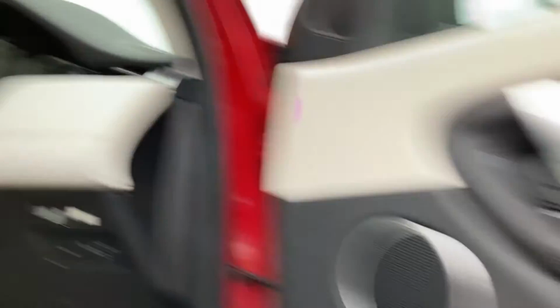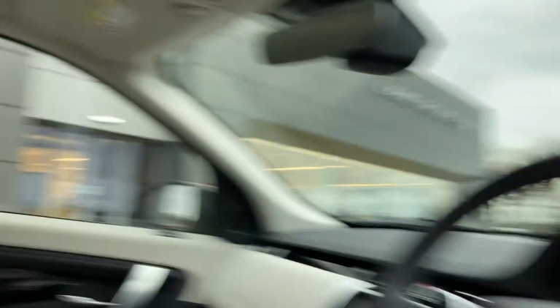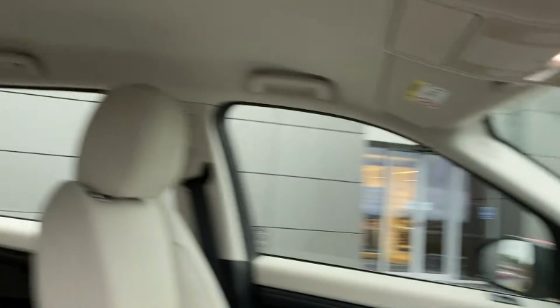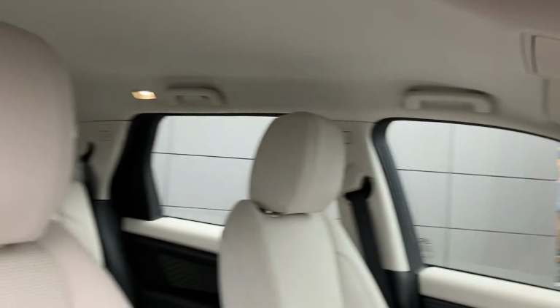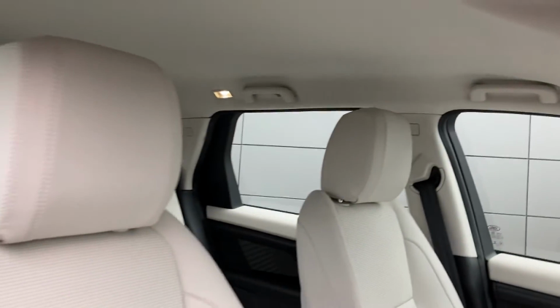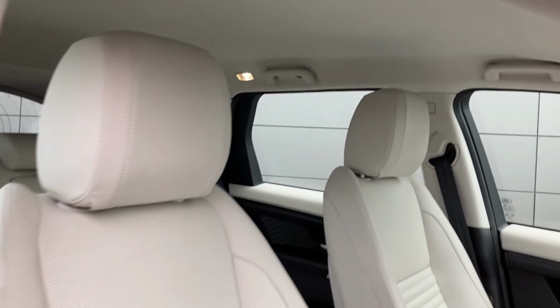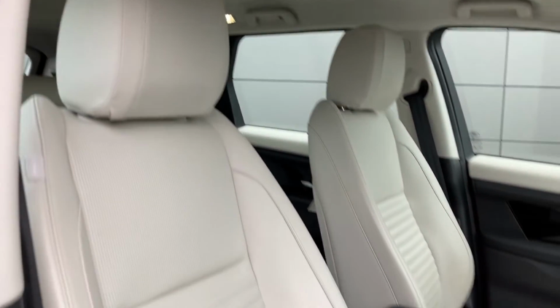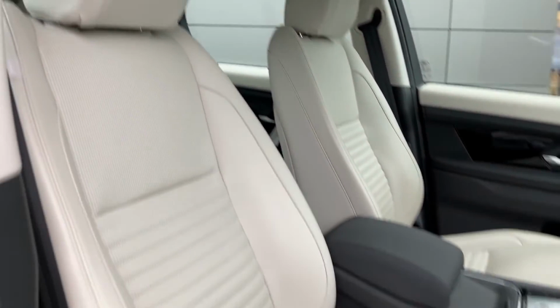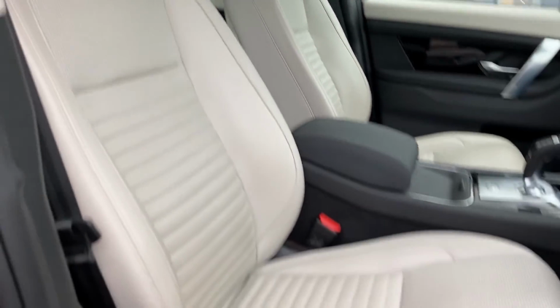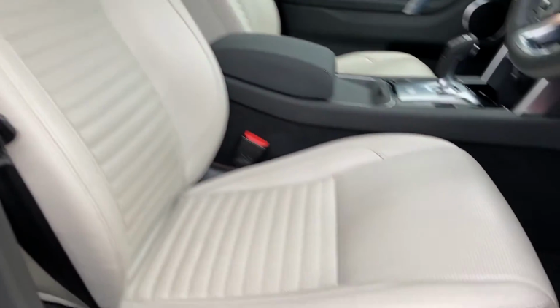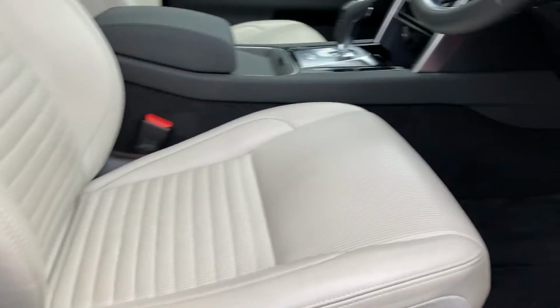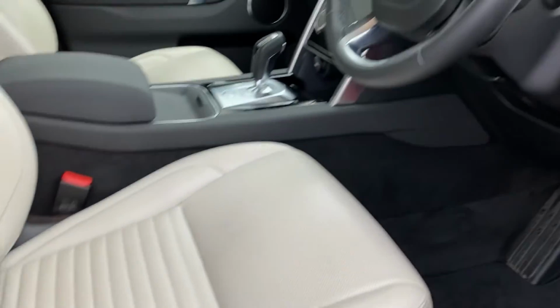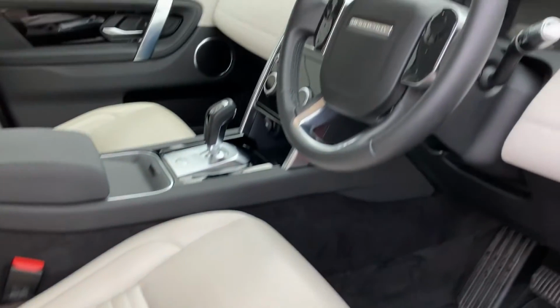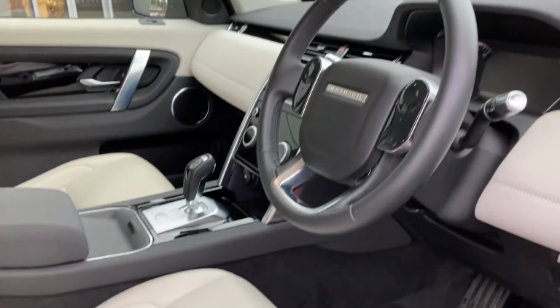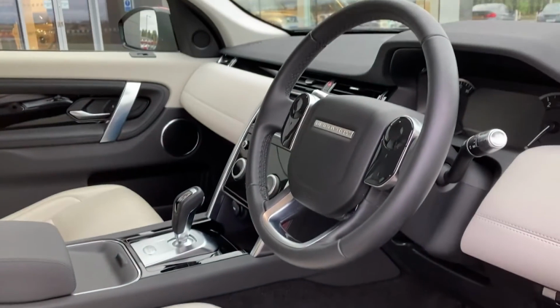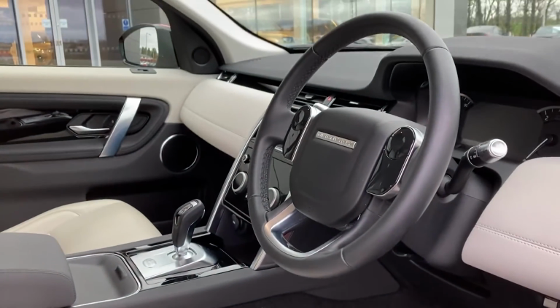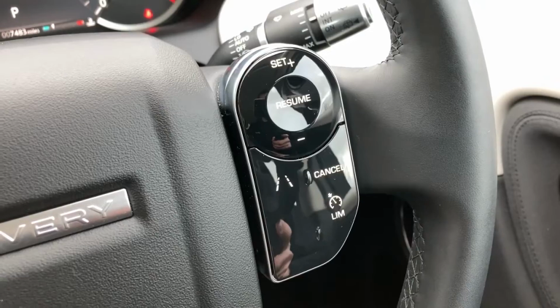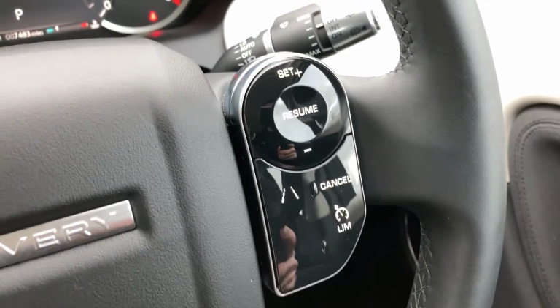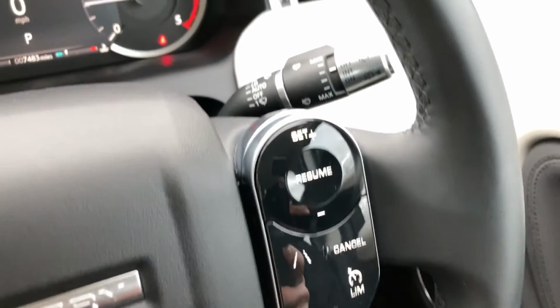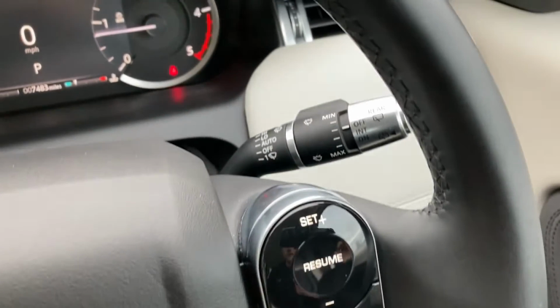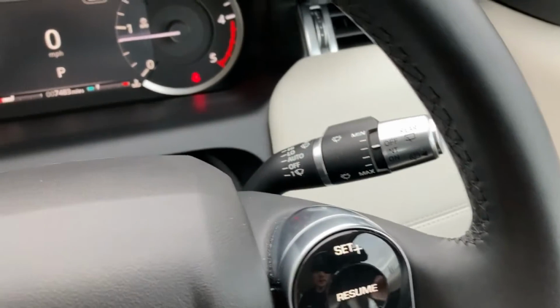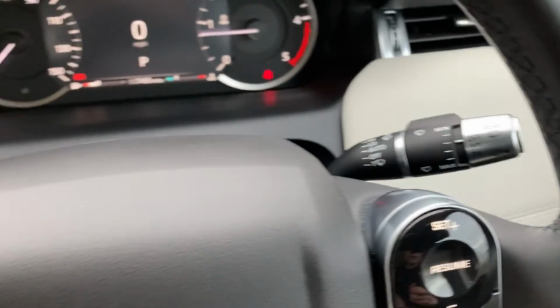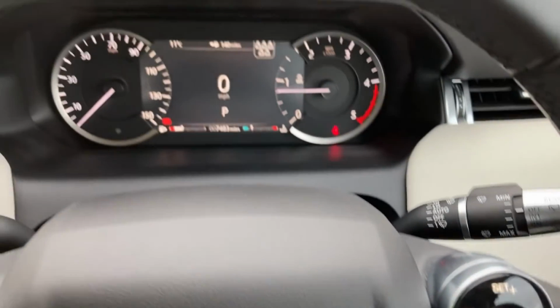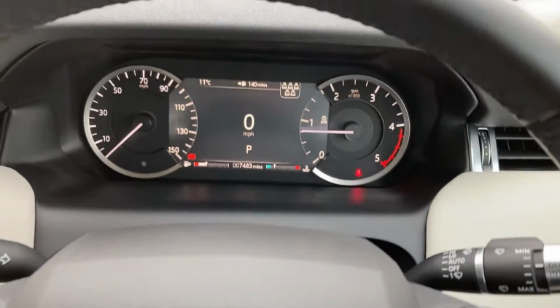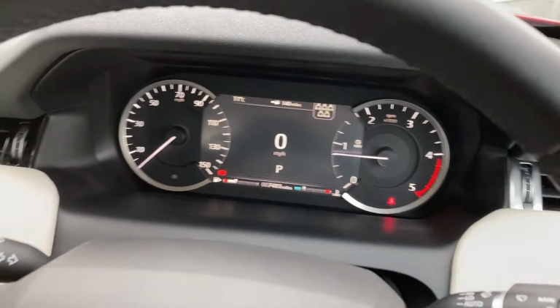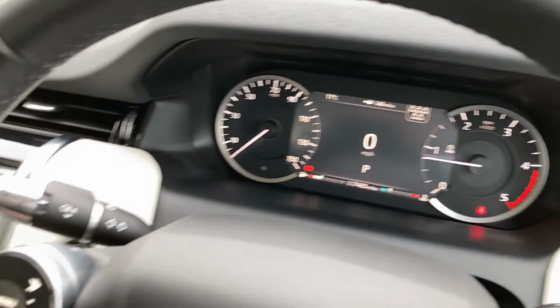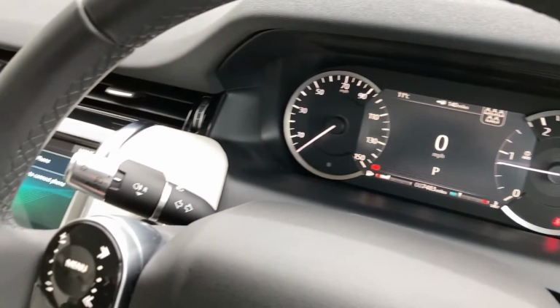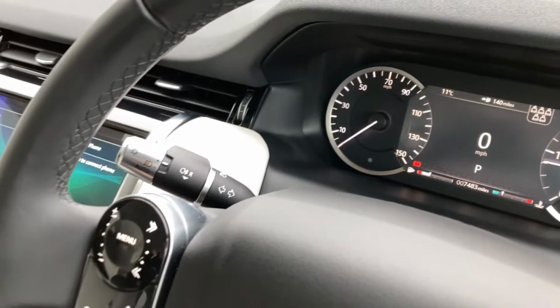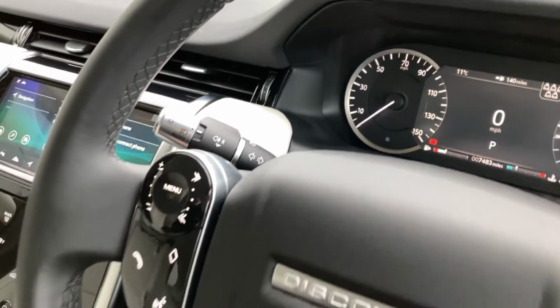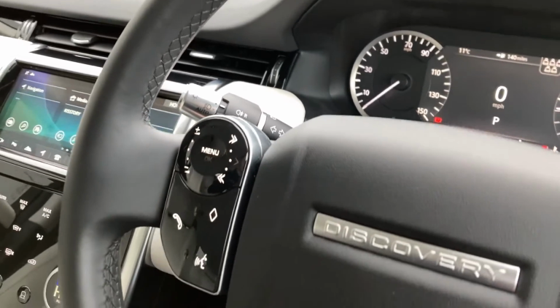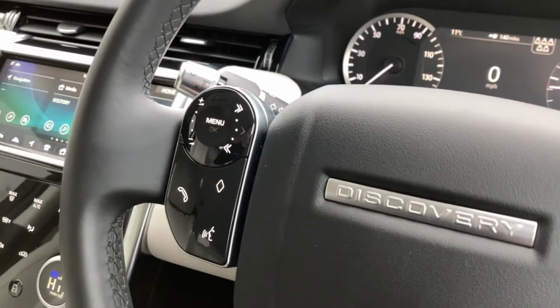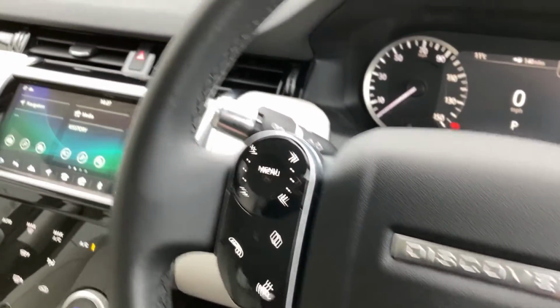As we come down to the front of the car we can see the electric heated front seats, and as we turn to the steering wheel we have the cruise control with speed limiter, the dash, and the hands-free mobile controls.